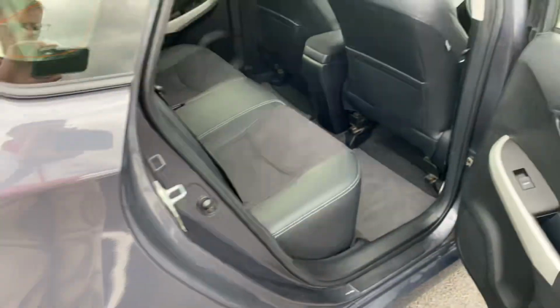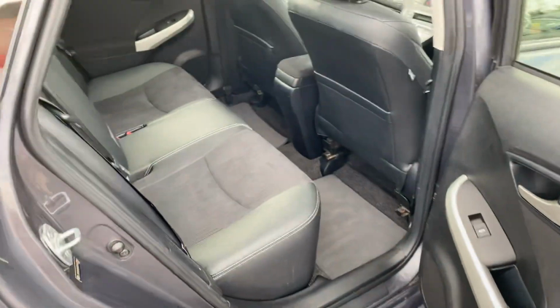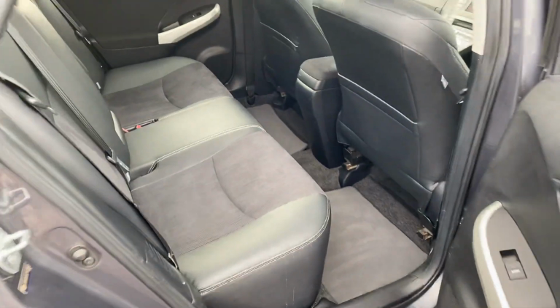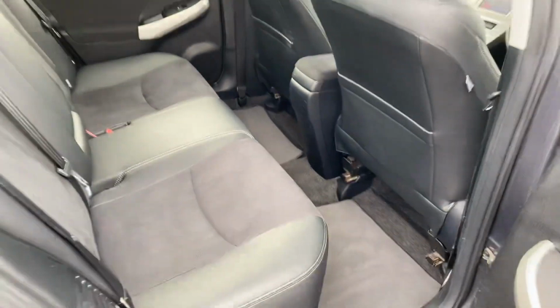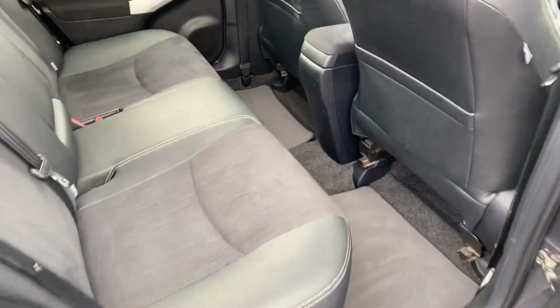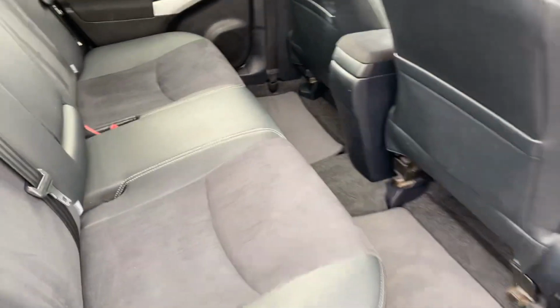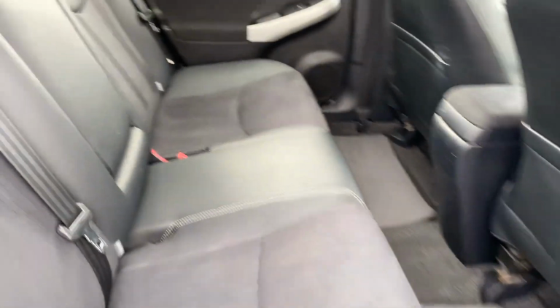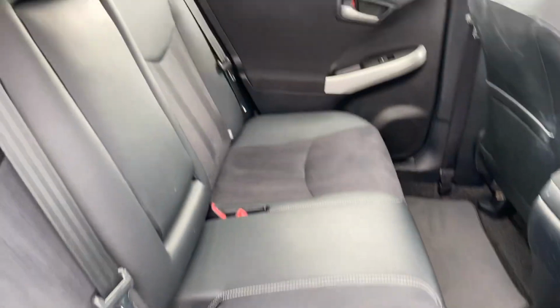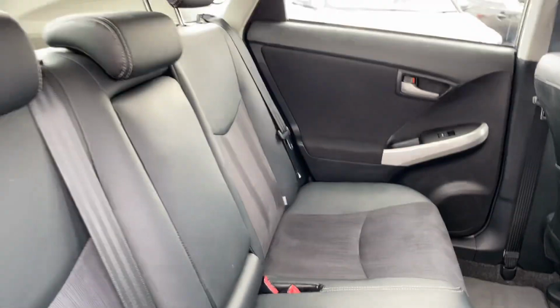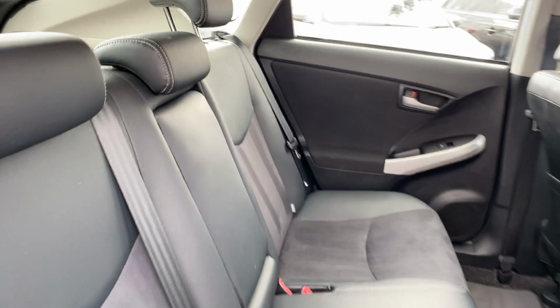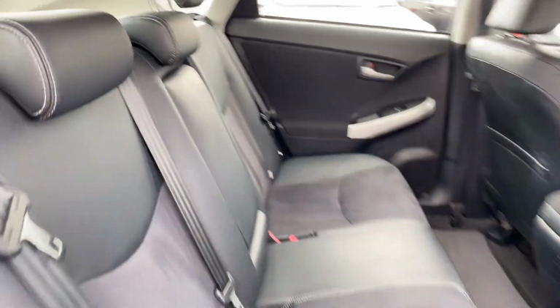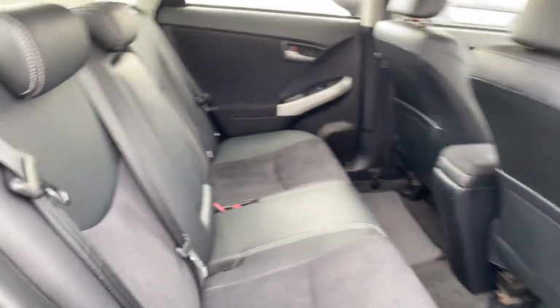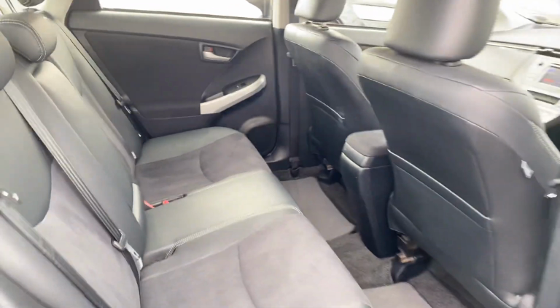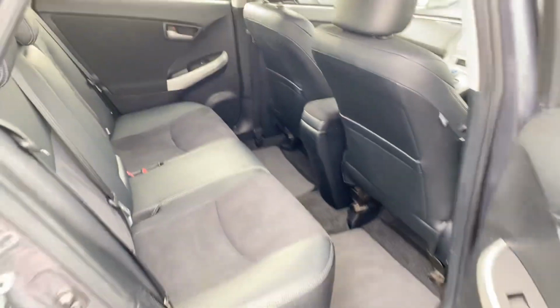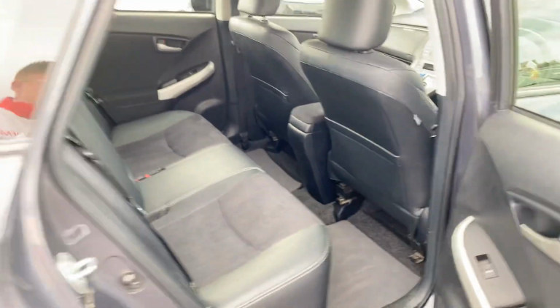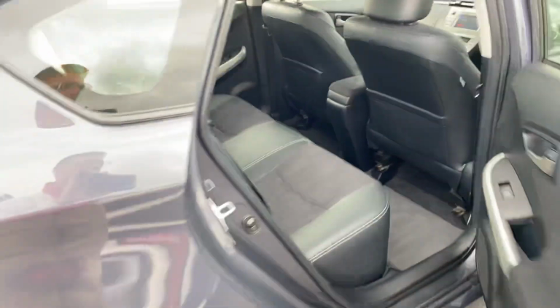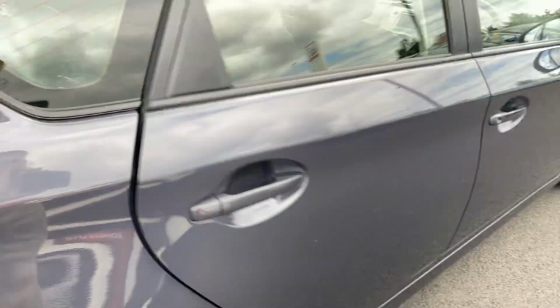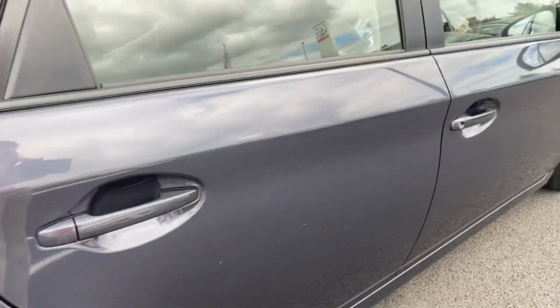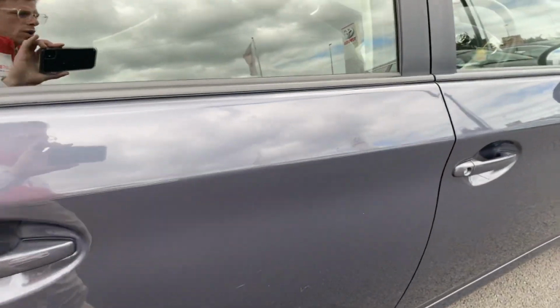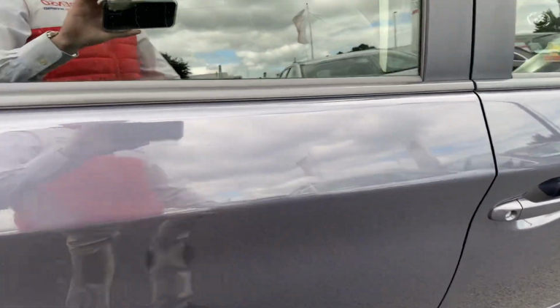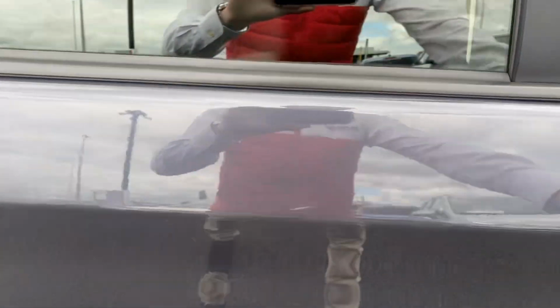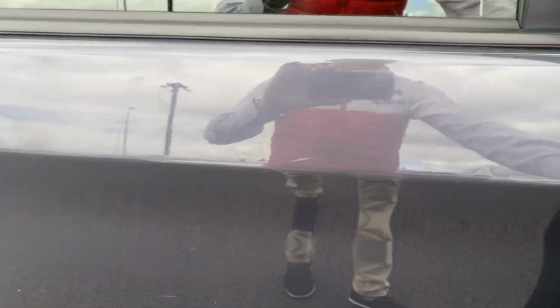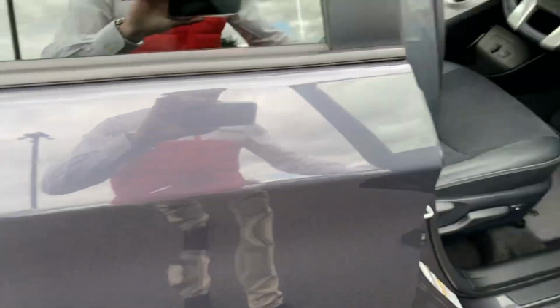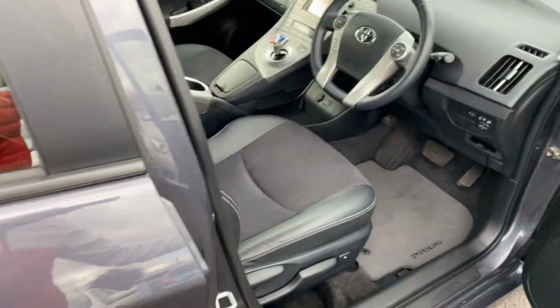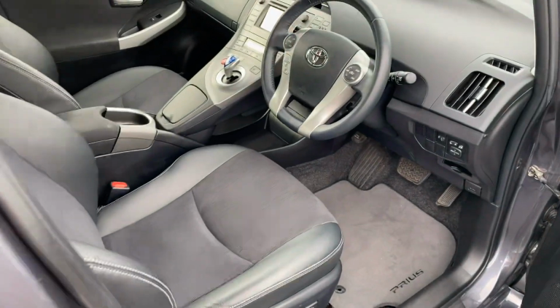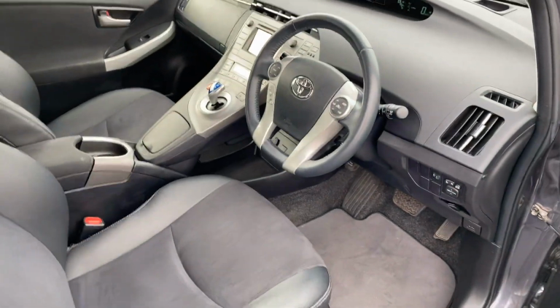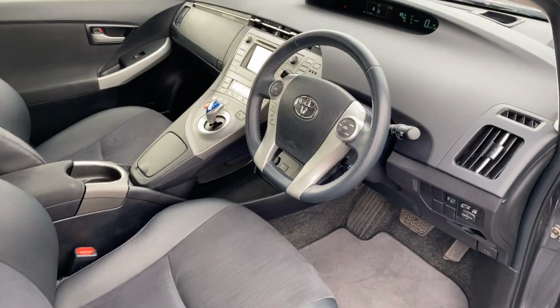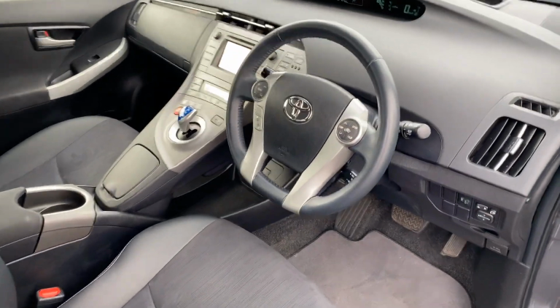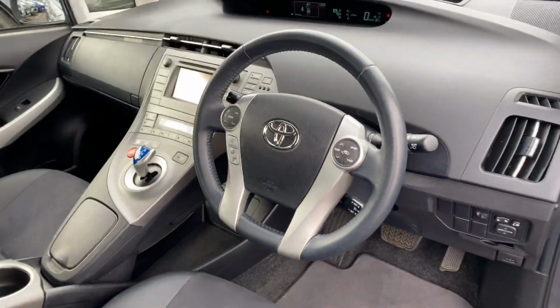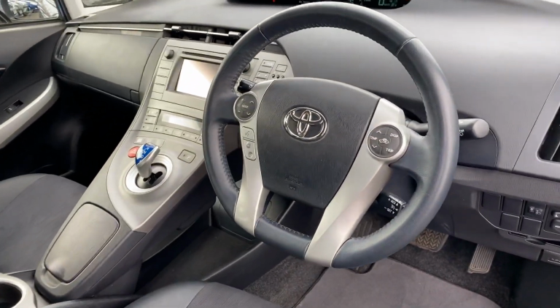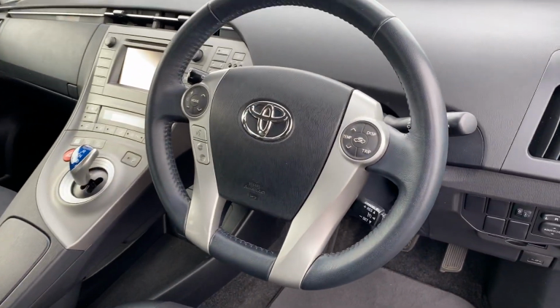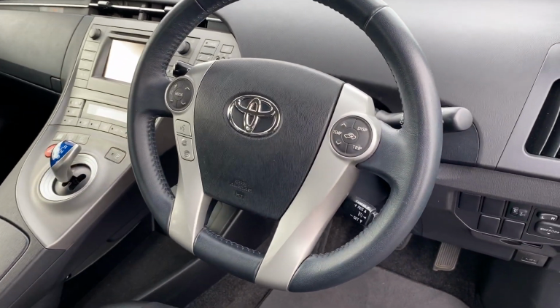In the rear of the car we have a half leather interior, two isofix child seat anchor points, and a centre armrest. Moving to the front, we have keyless entry and push button start system, and a multifunction steering wheel with cruise control.